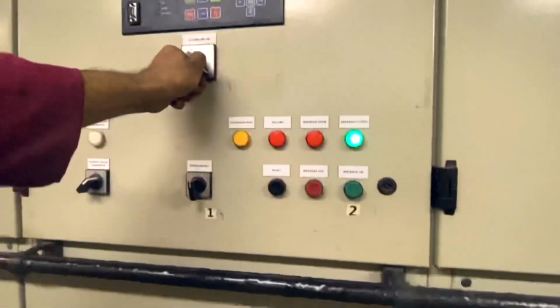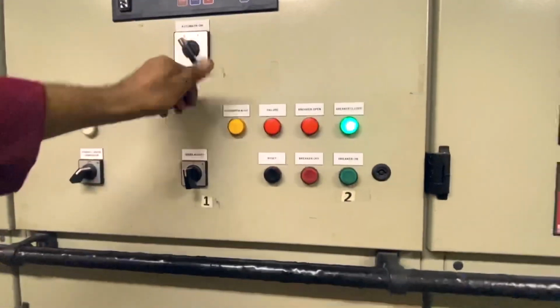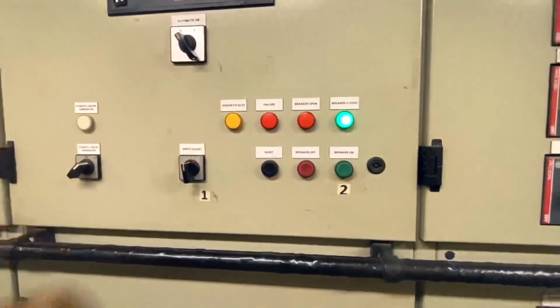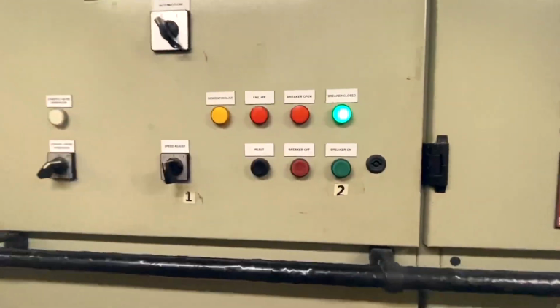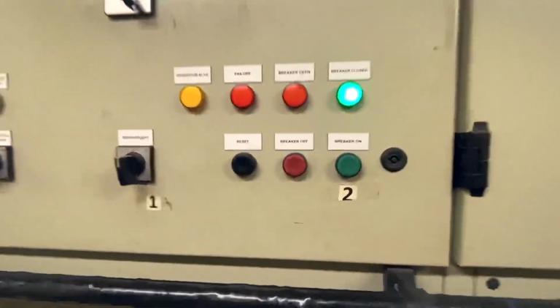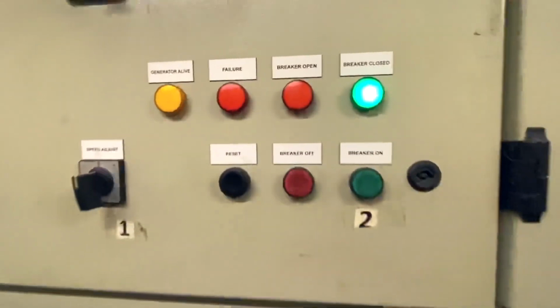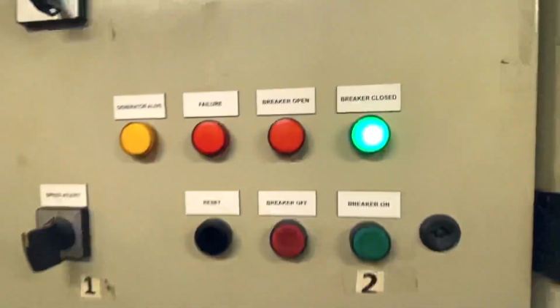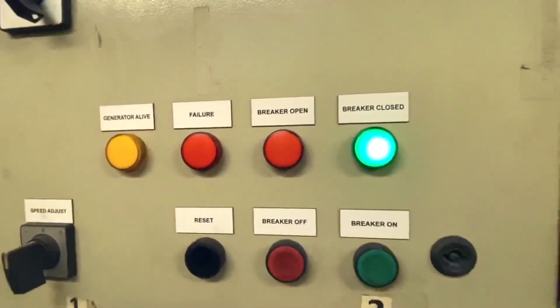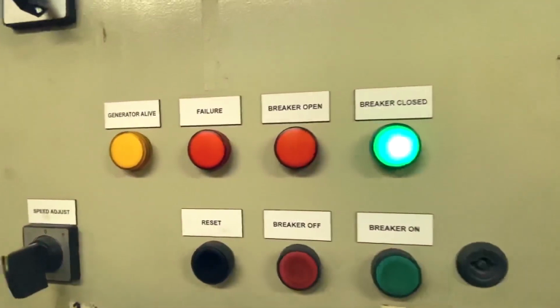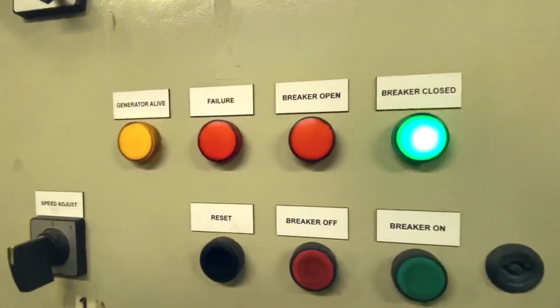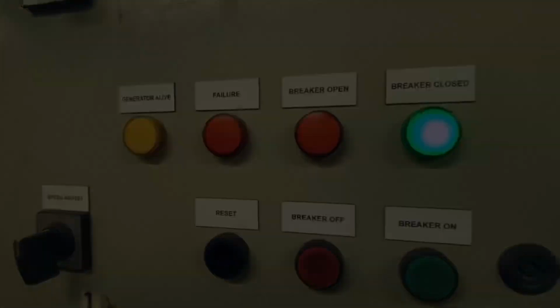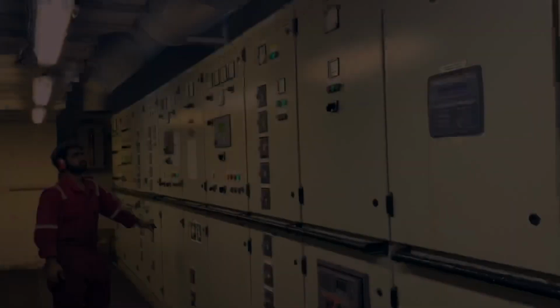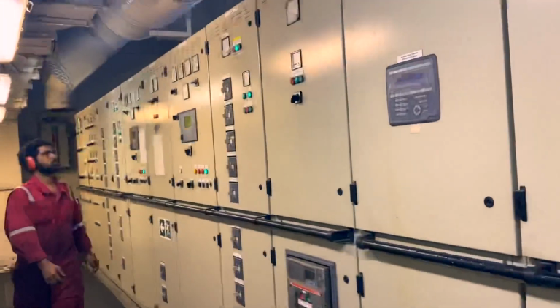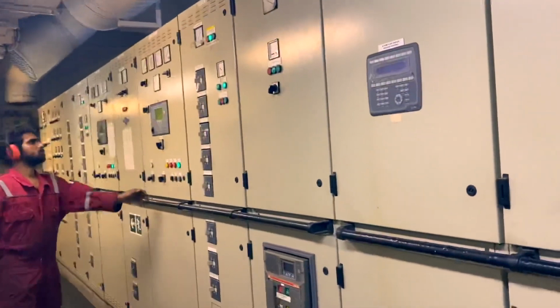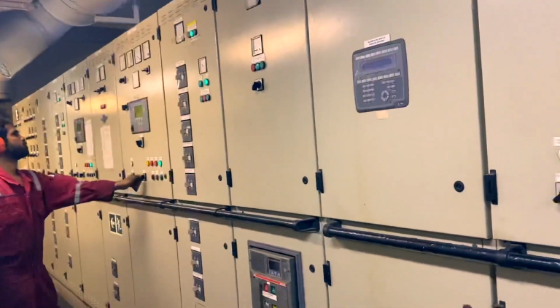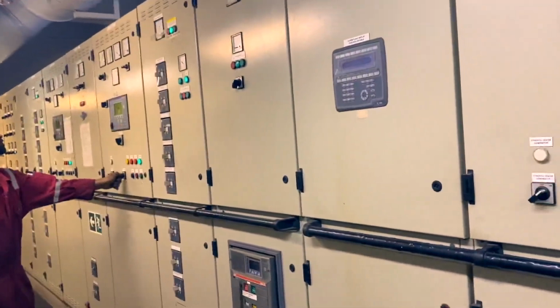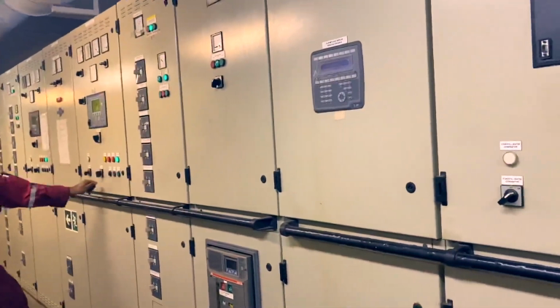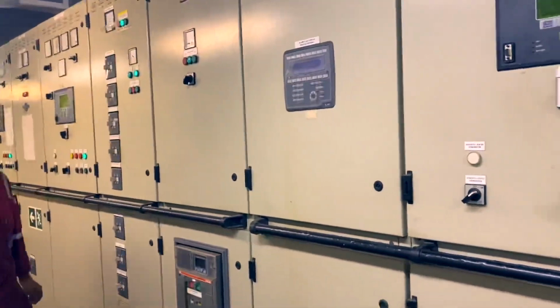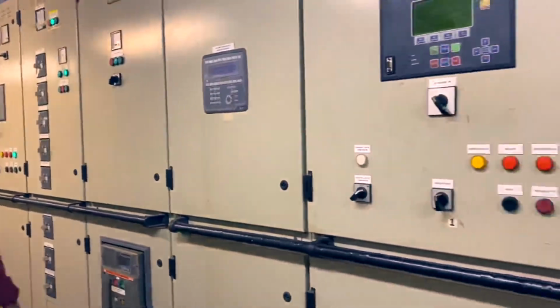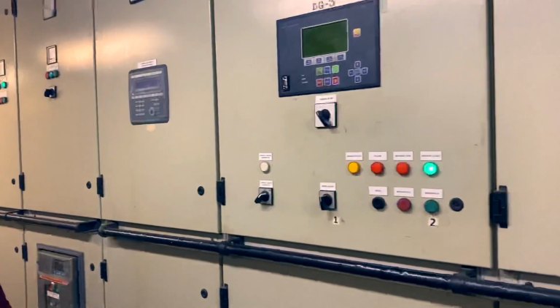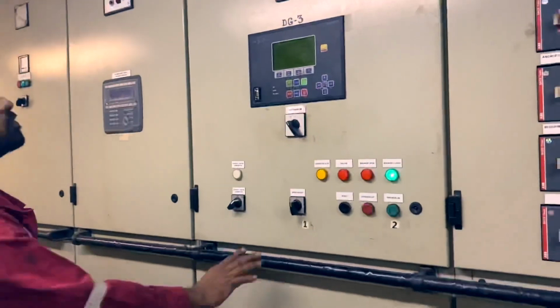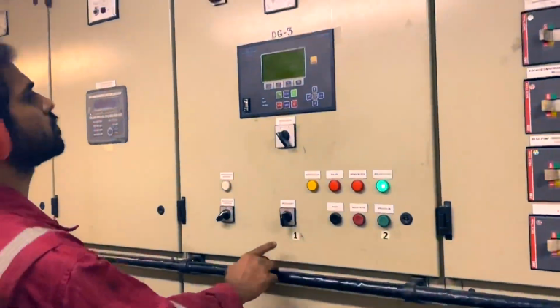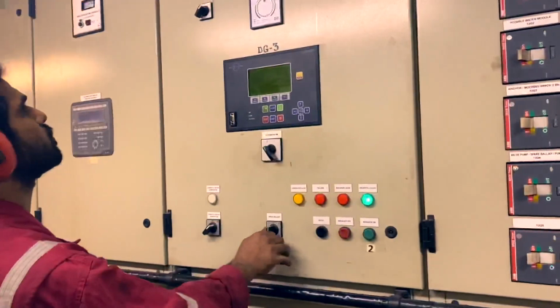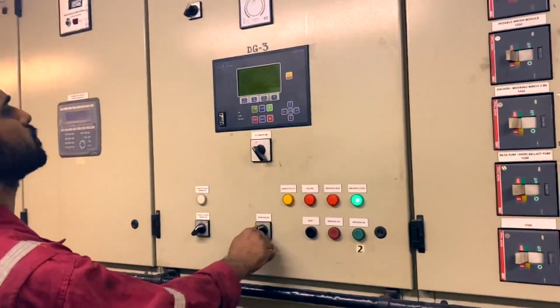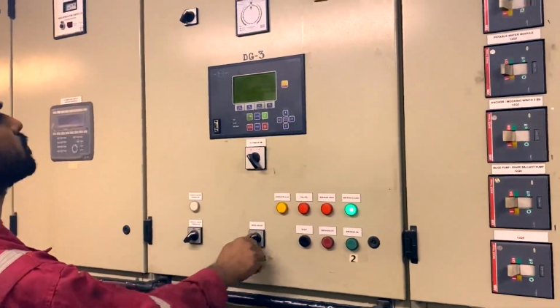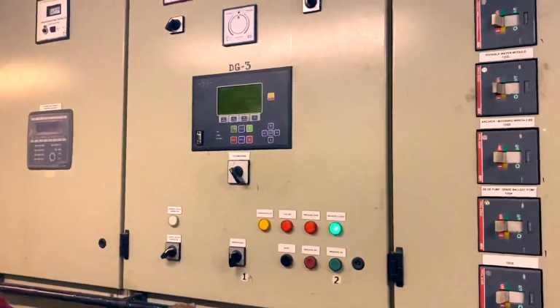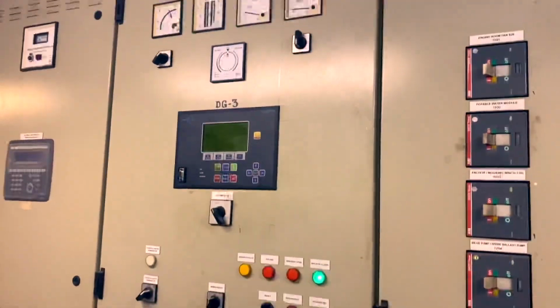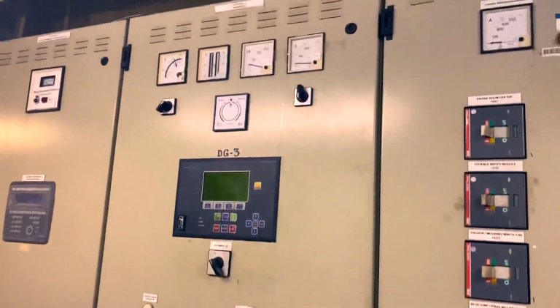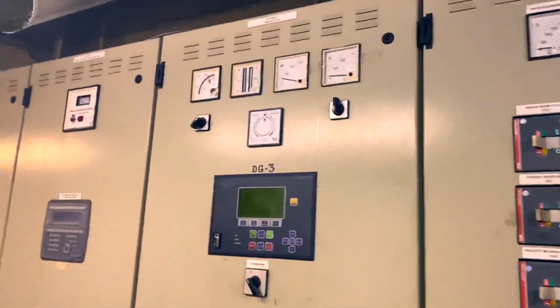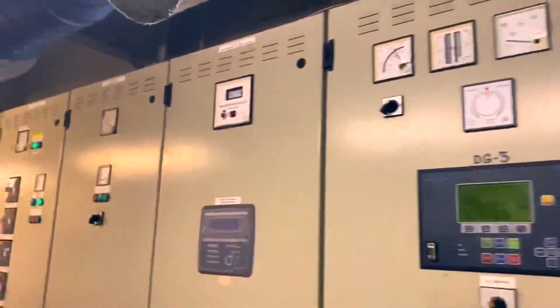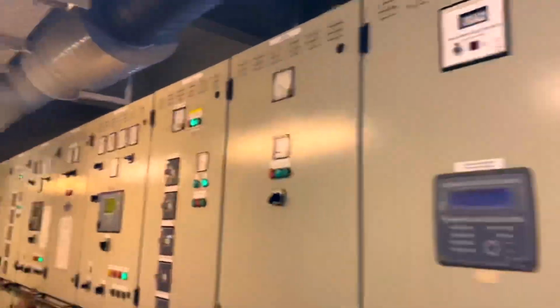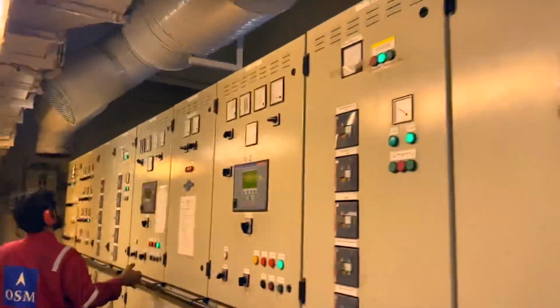Then switch to manual control. The third engineer is now adjusting the load of the three generators manually.